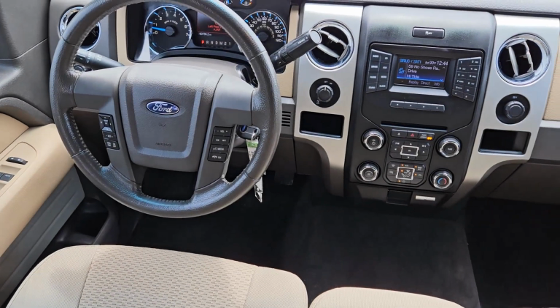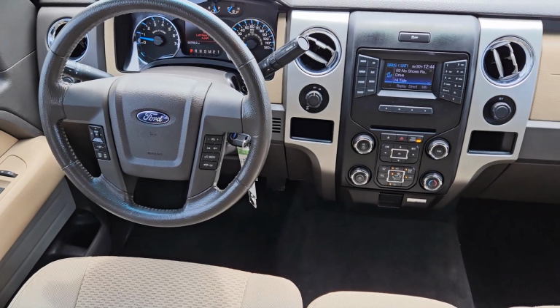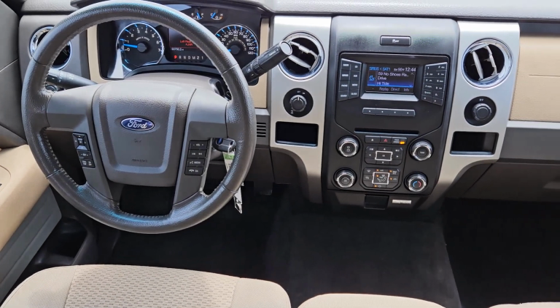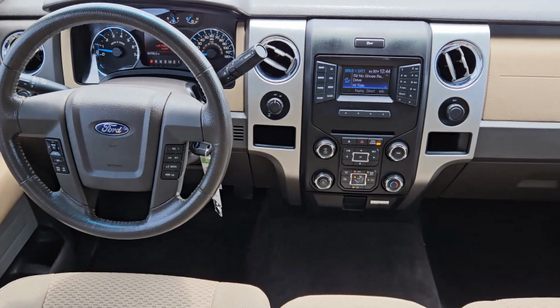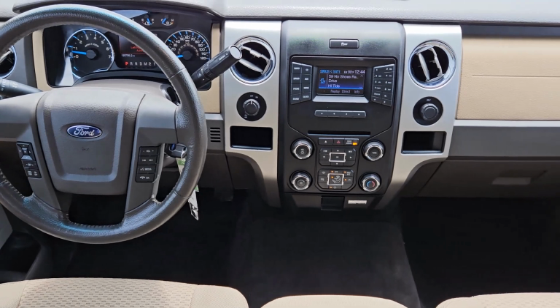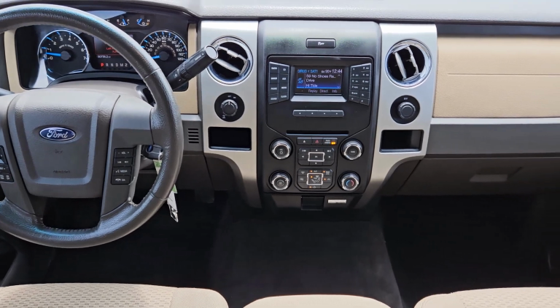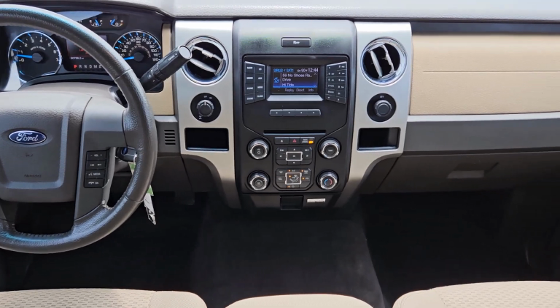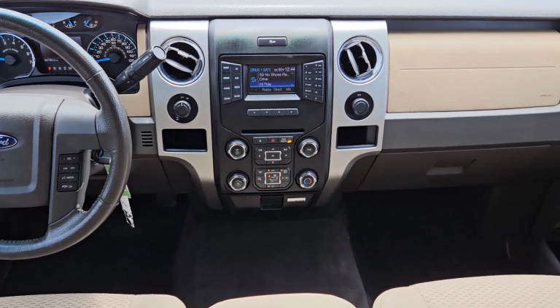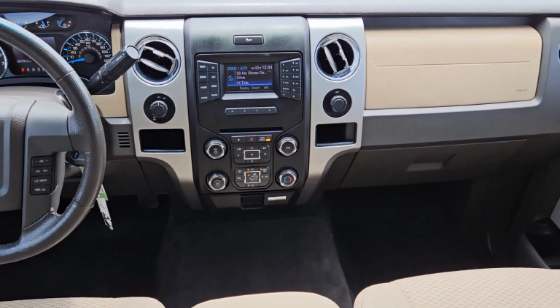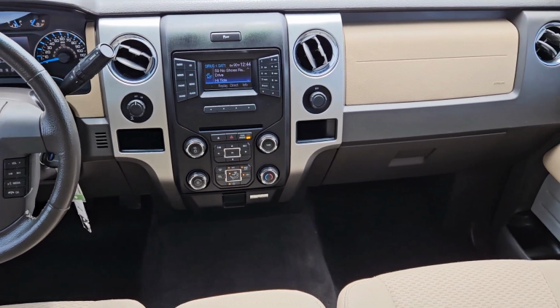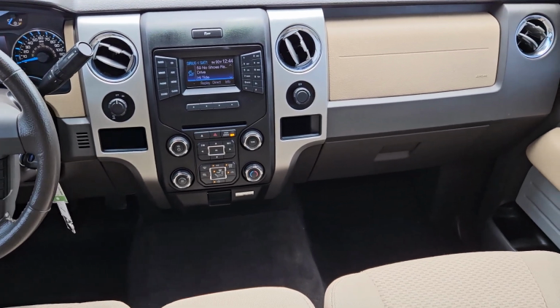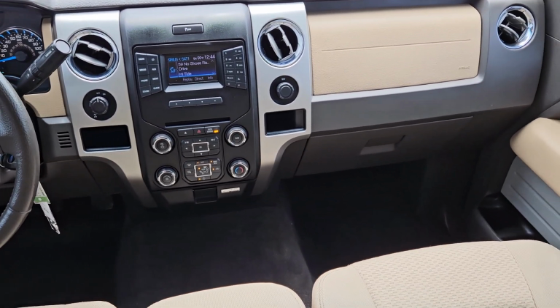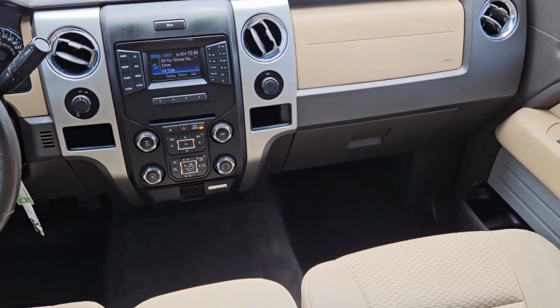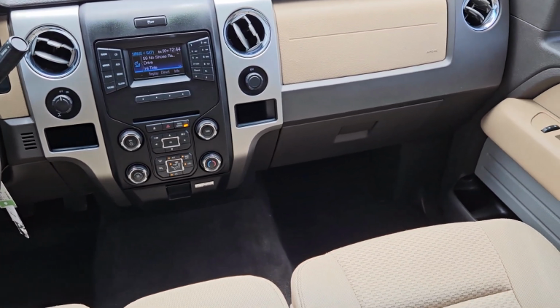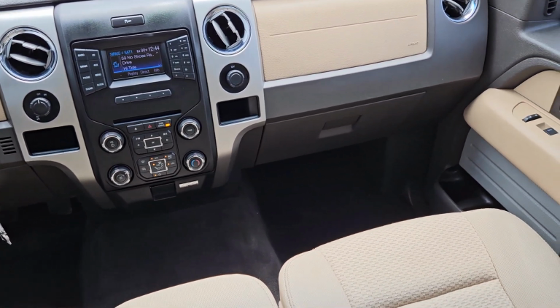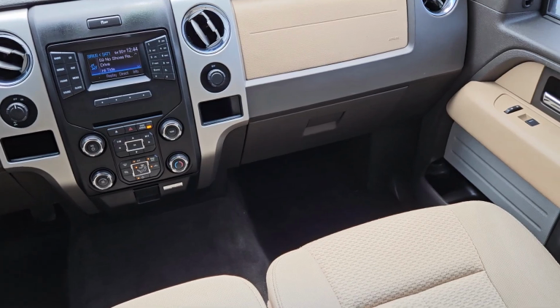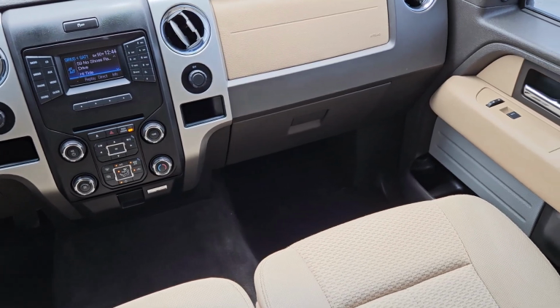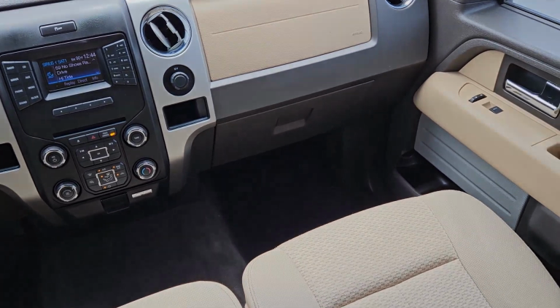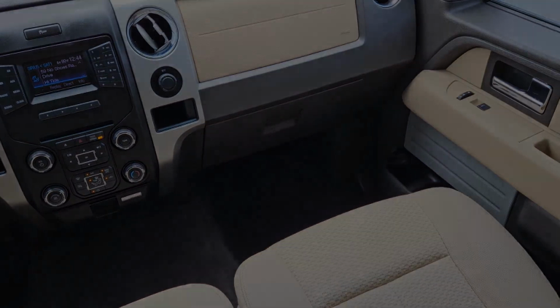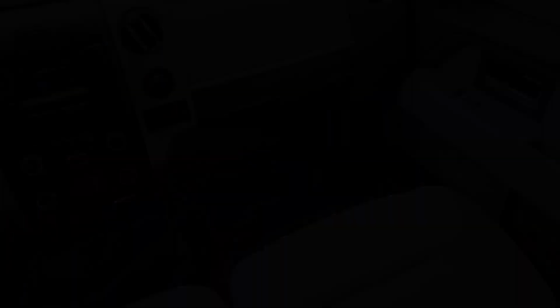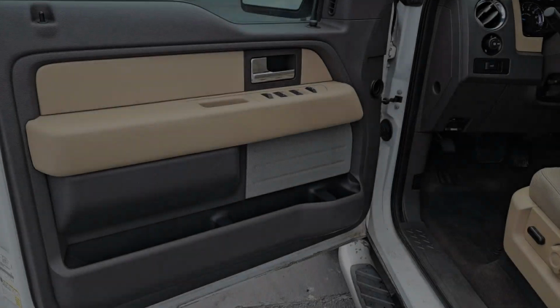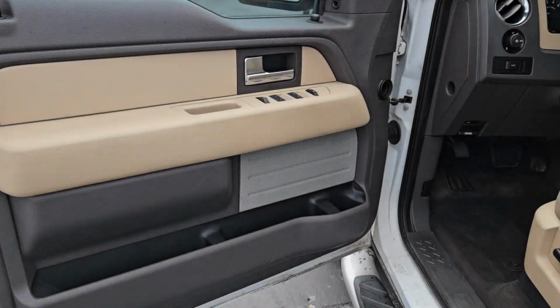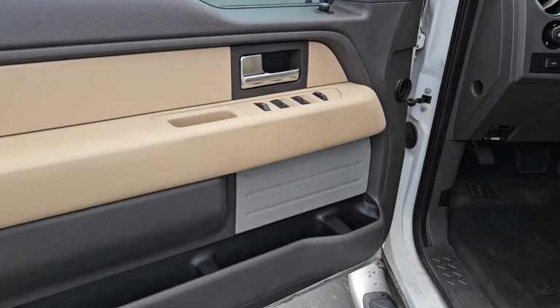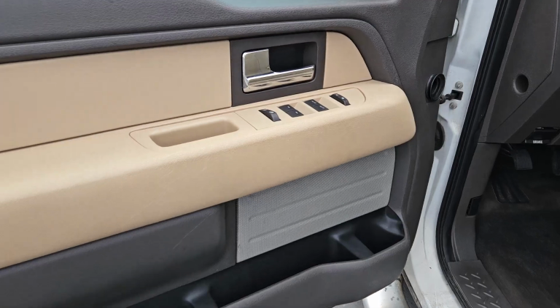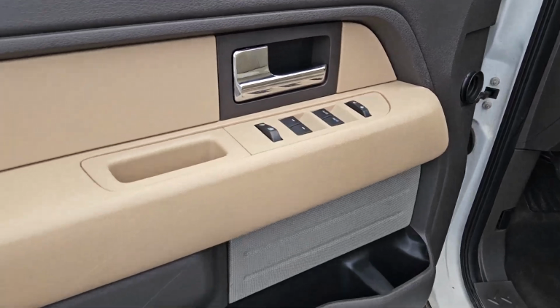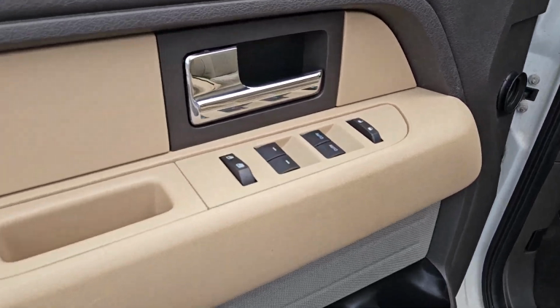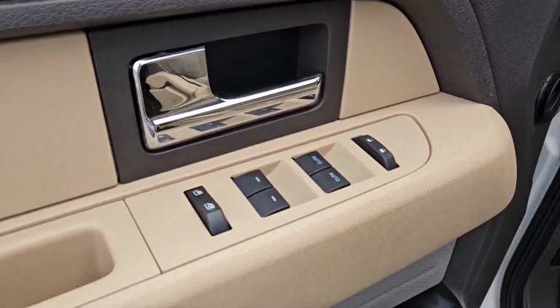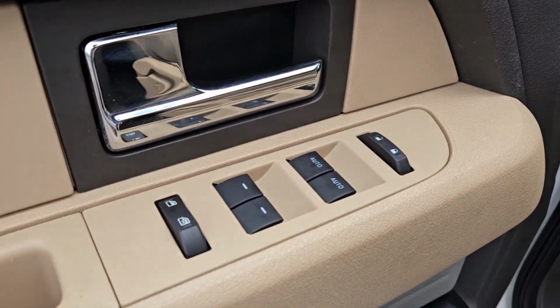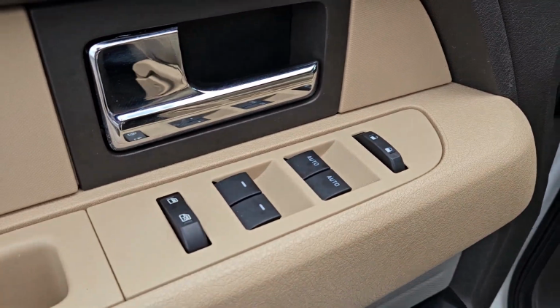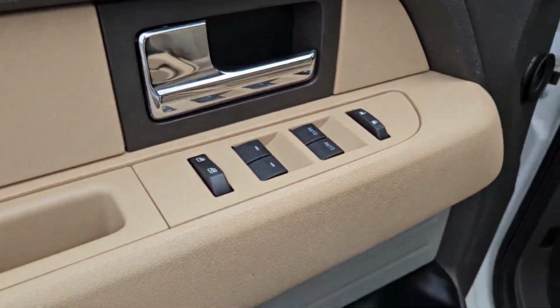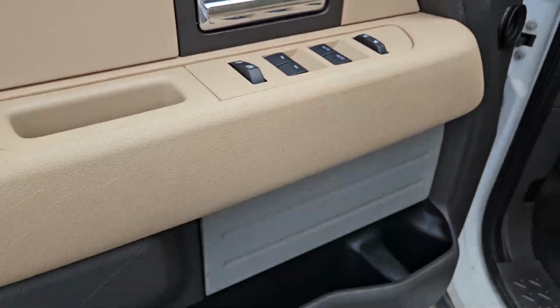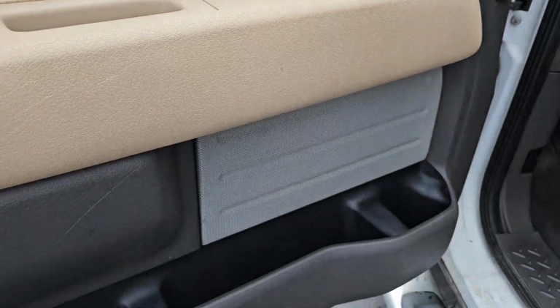Keyless entry, bed liner, heated mirrors, satellite radio, electronic stability control, aluminum wheels, power driver's seat, leather-wrapped steering wheel, alarm, intermittent wipers.